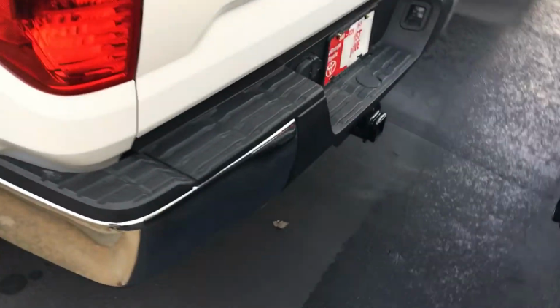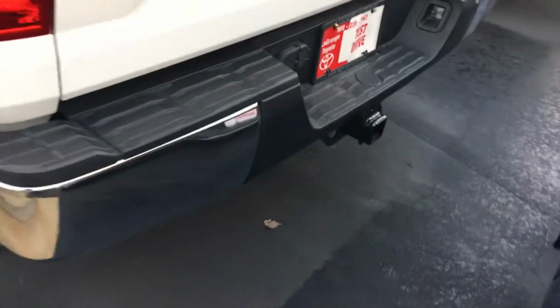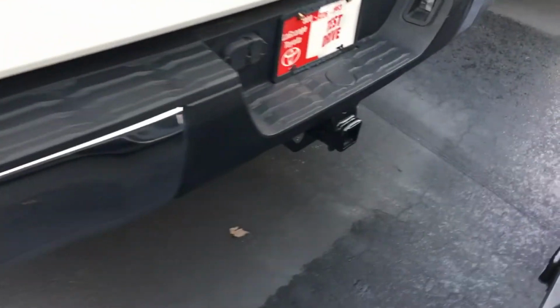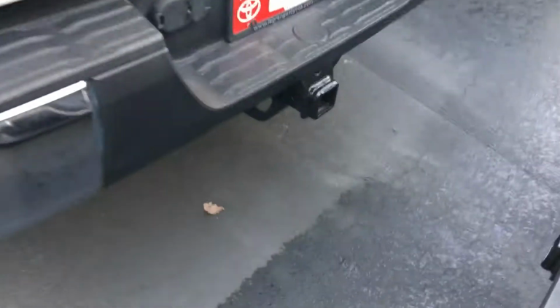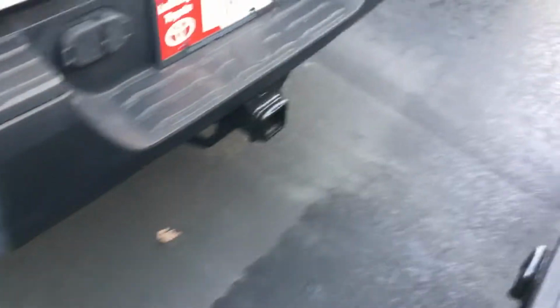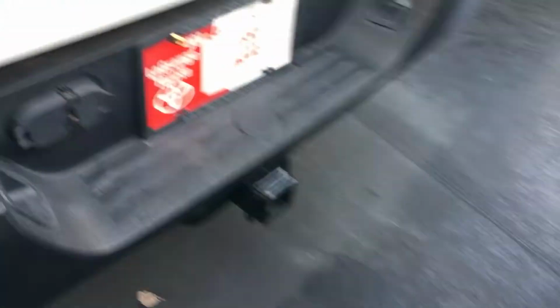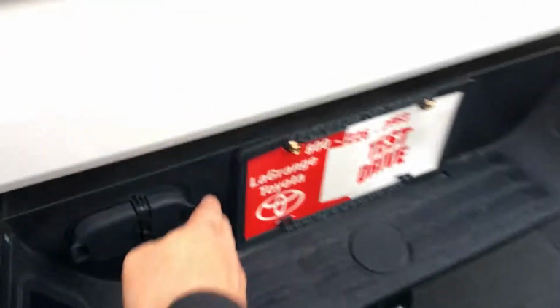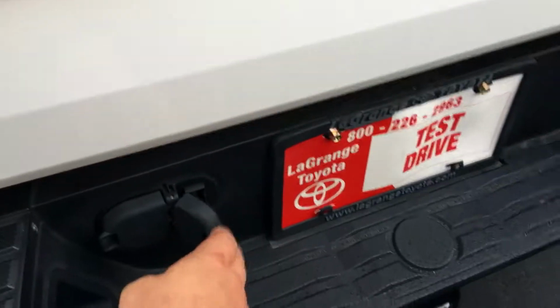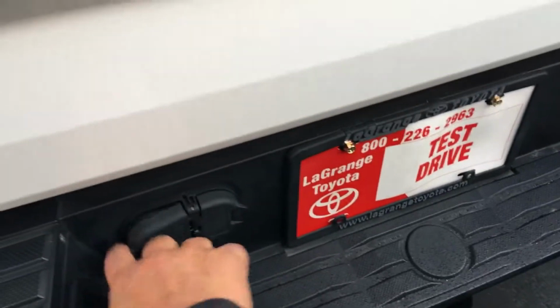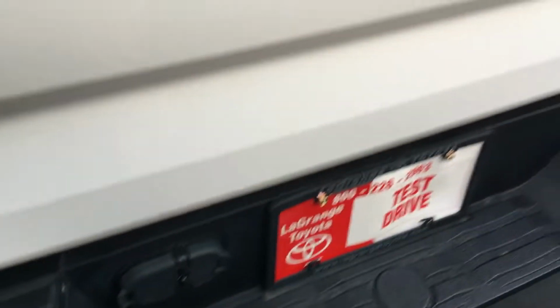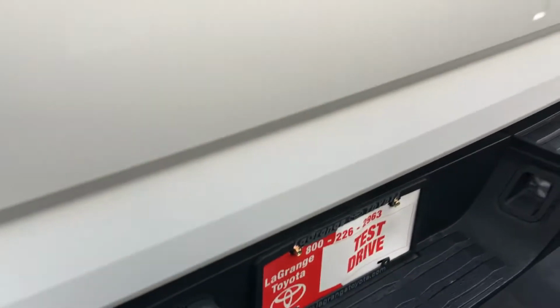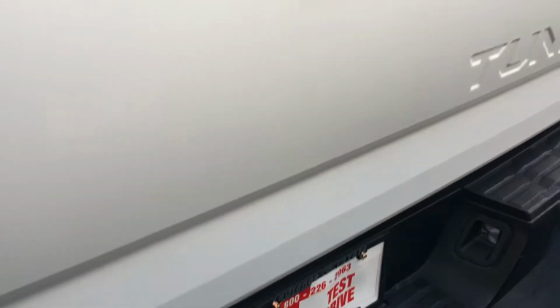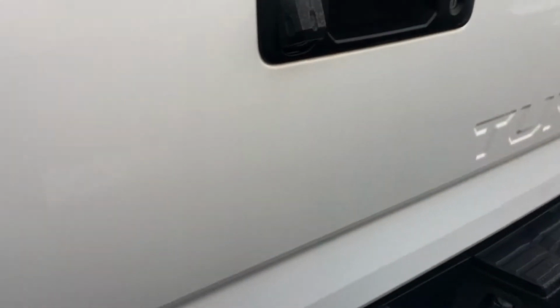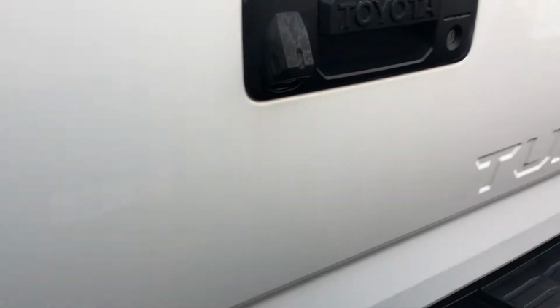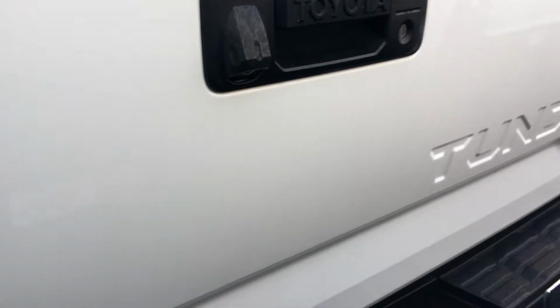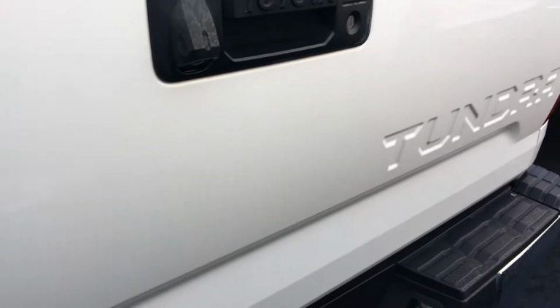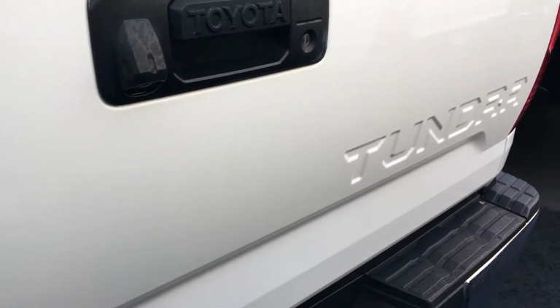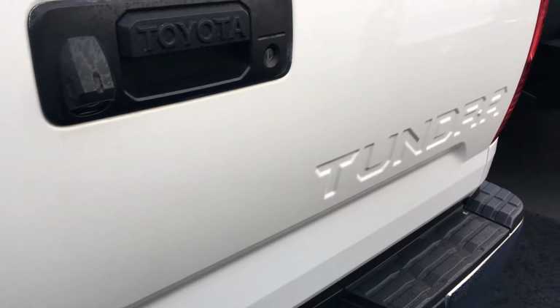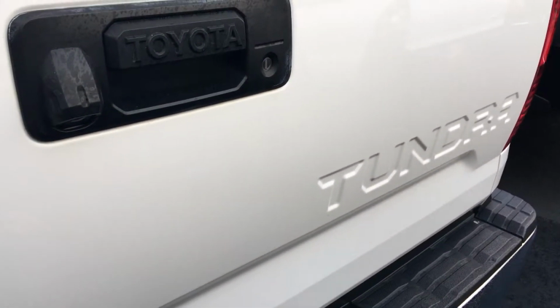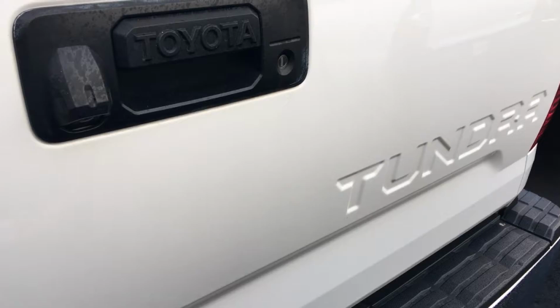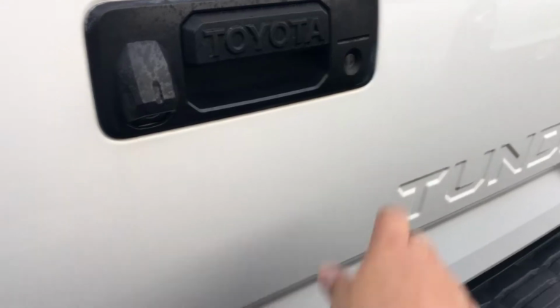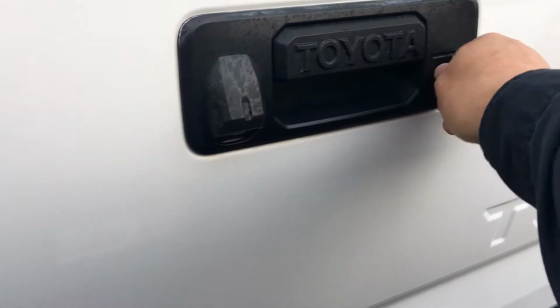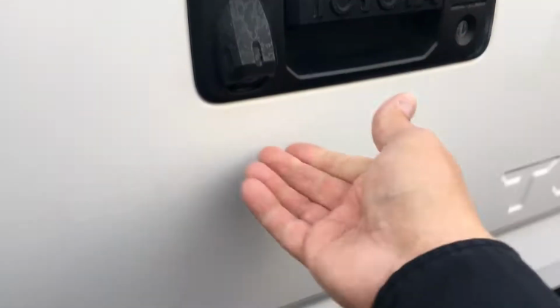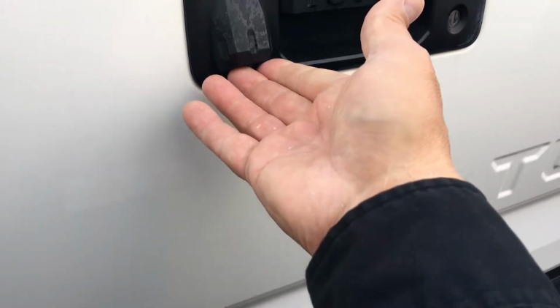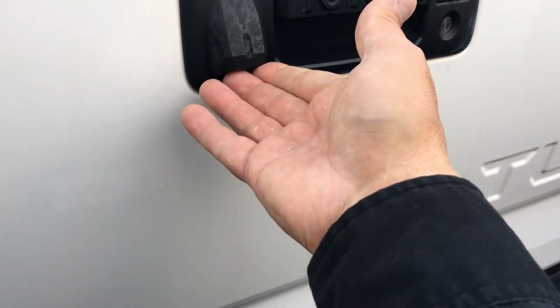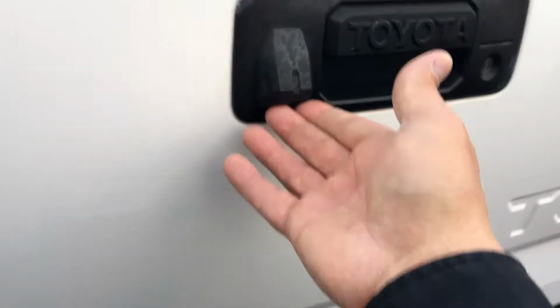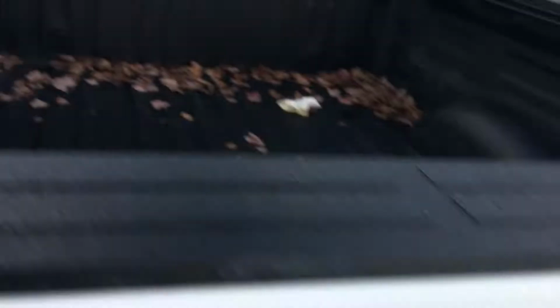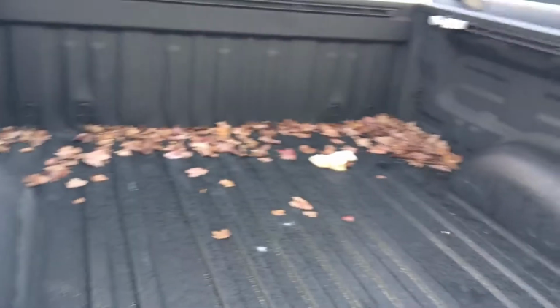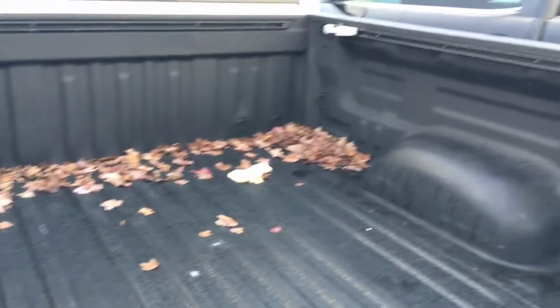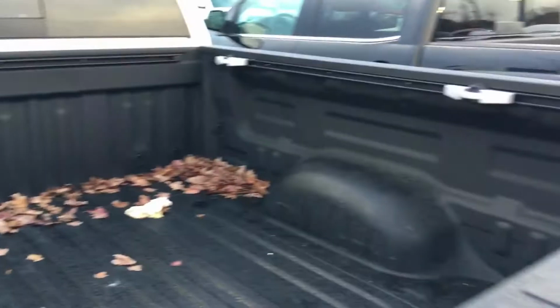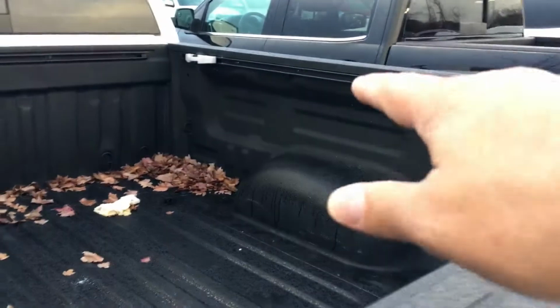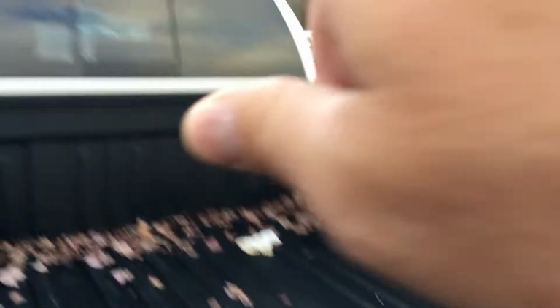Of course, it comes with a tow package: receiver hitch, 4-pin connector, 7-pin connector. Comes with a larger battery, larger alternator, engine oil cooler, transmission cooler, lockable tailgate, built-in camera. Spray-in Toyota bed liner with the rail system.